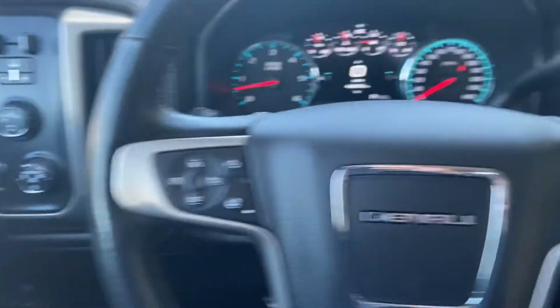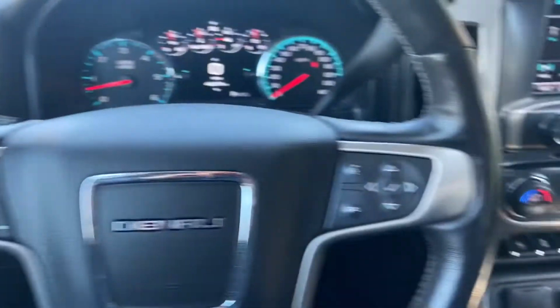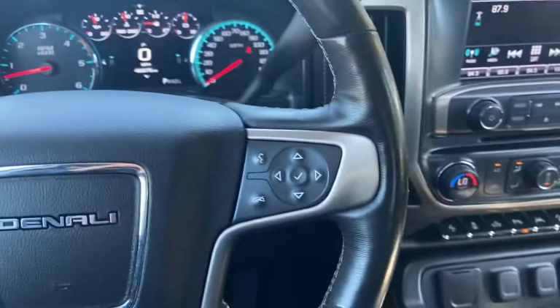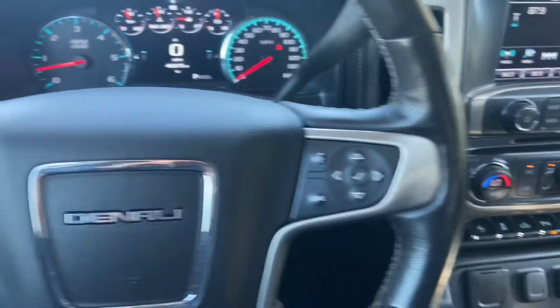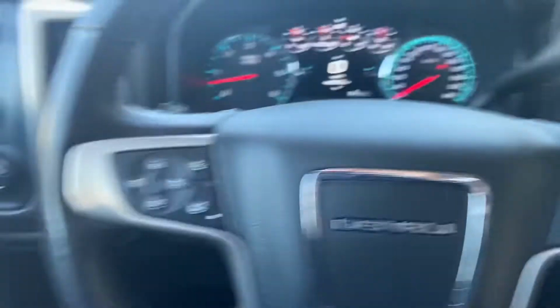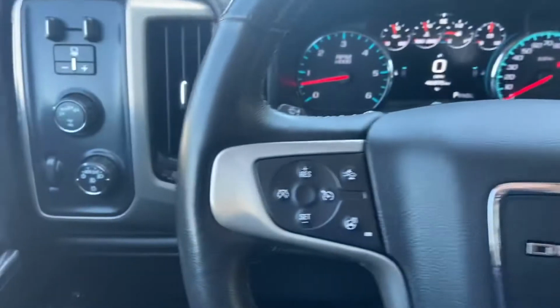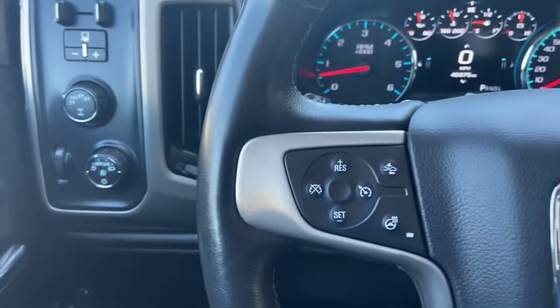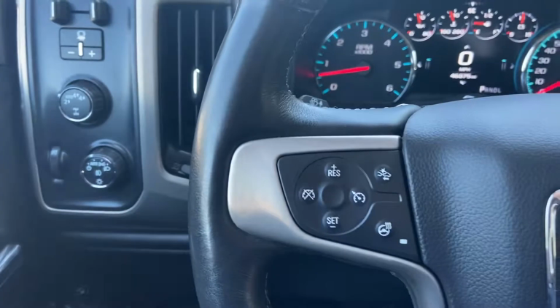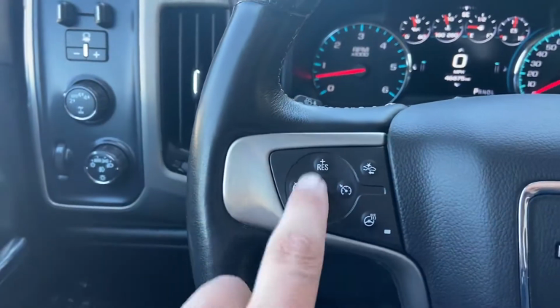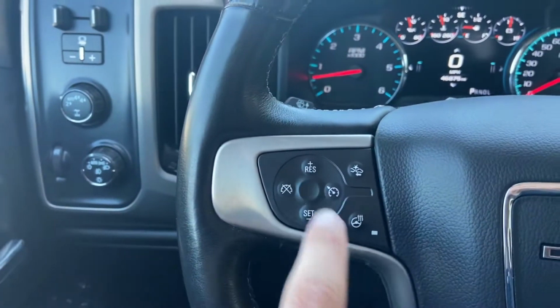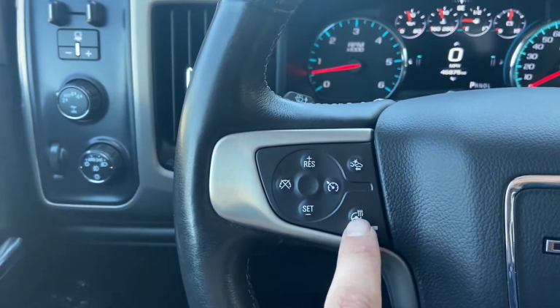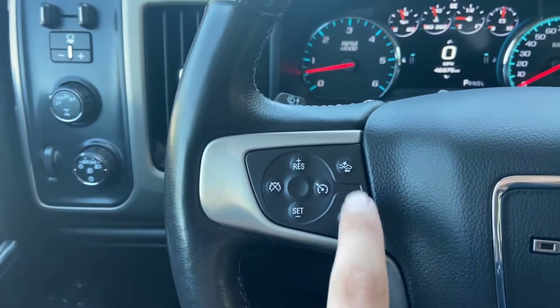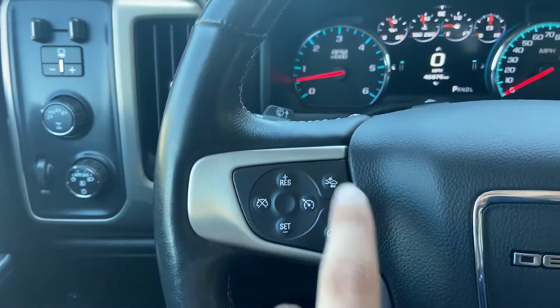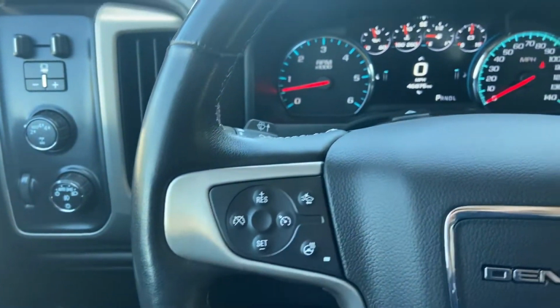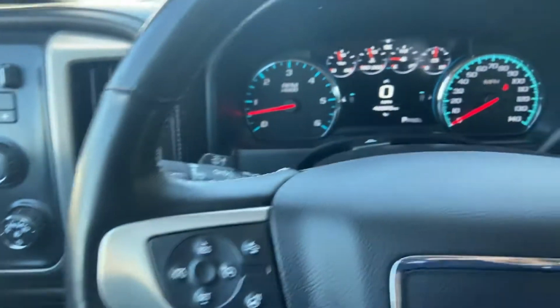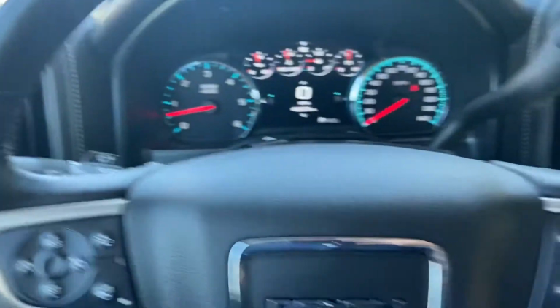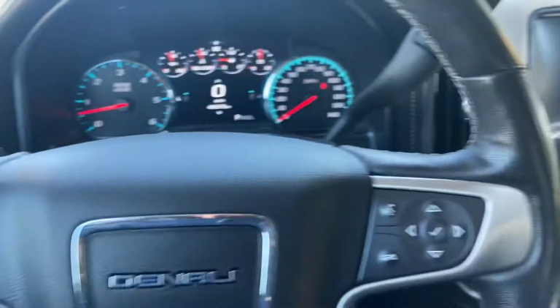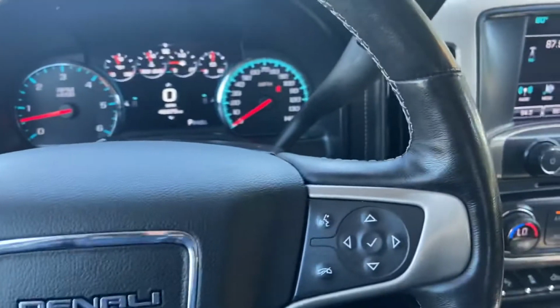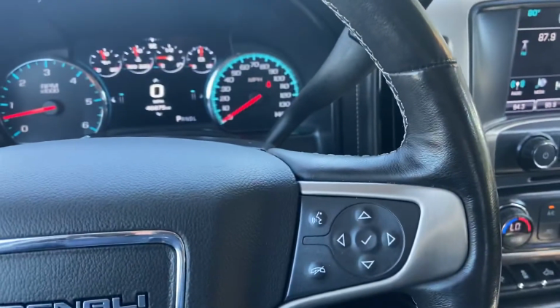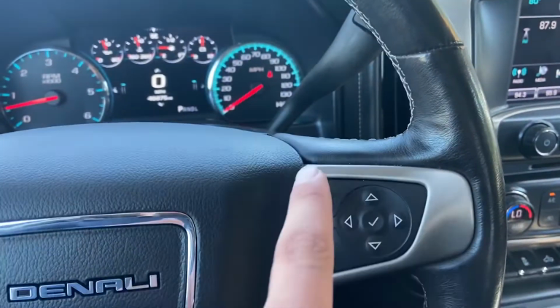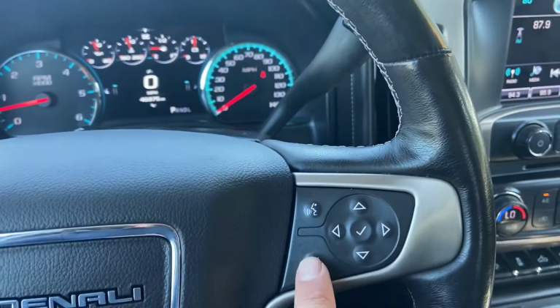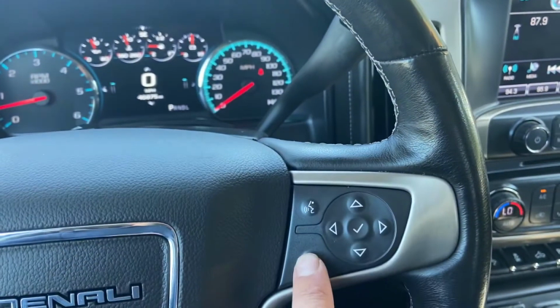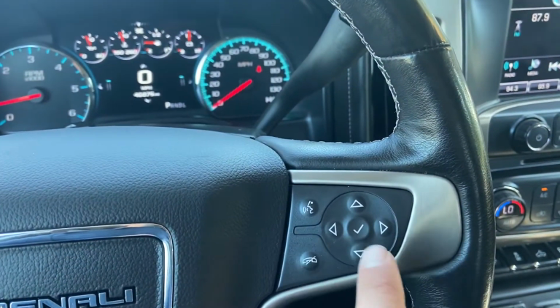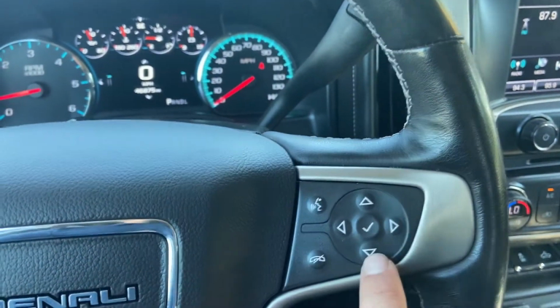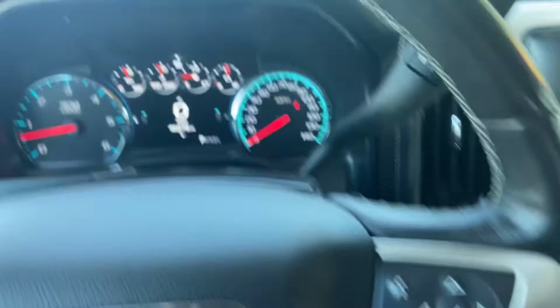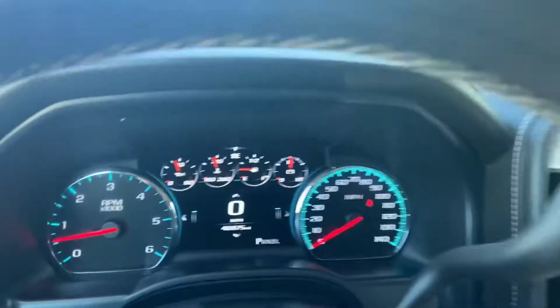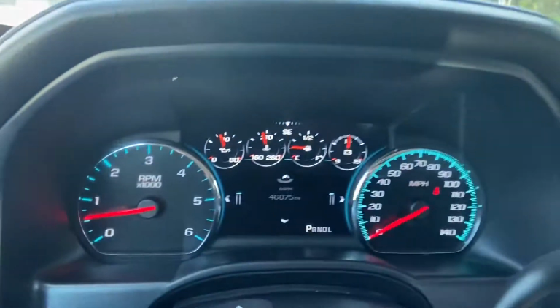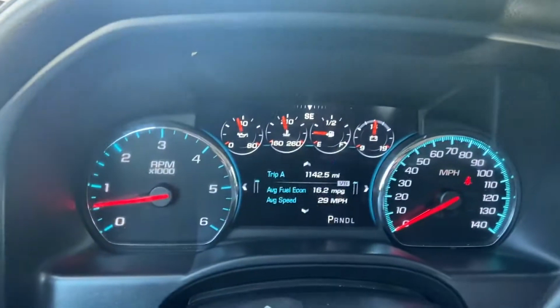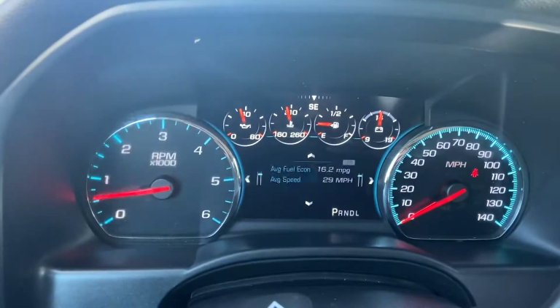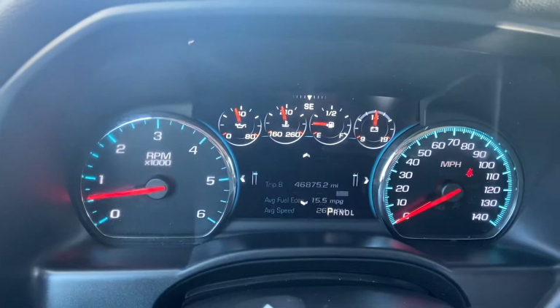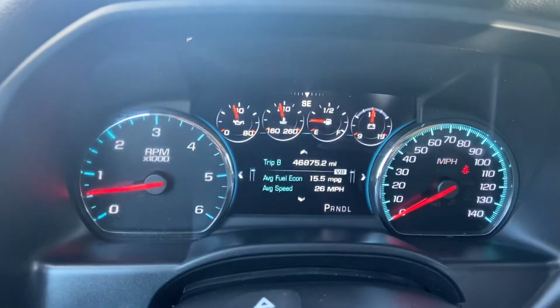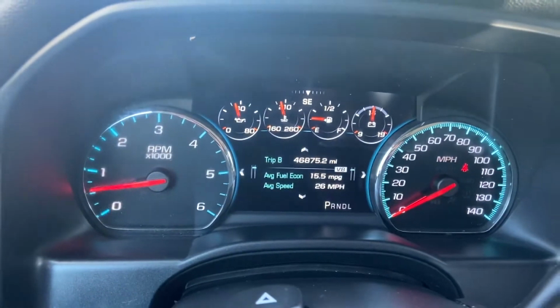You do have some functionality on the wheel itself. To the left side you have your cruise control, heated wheel, and forward collision alert. On the right side you have your buttons for your hands-free phone.